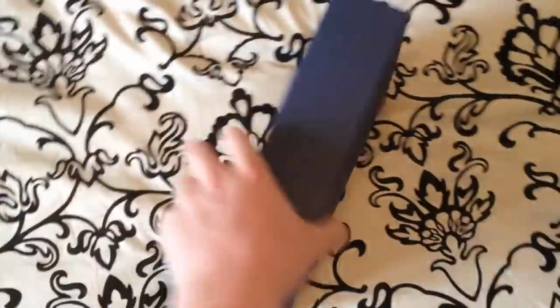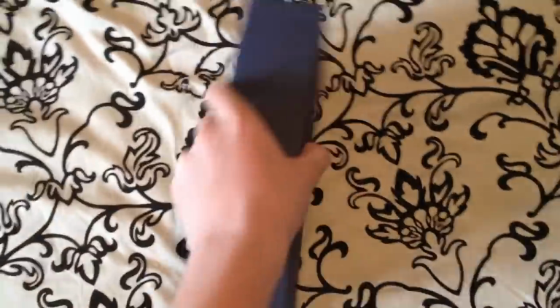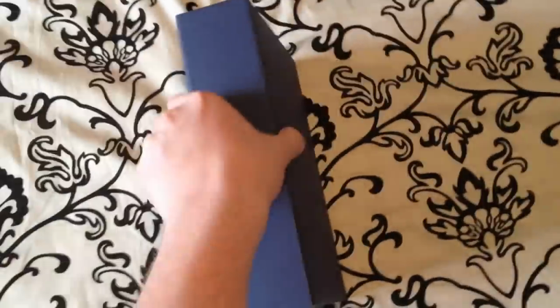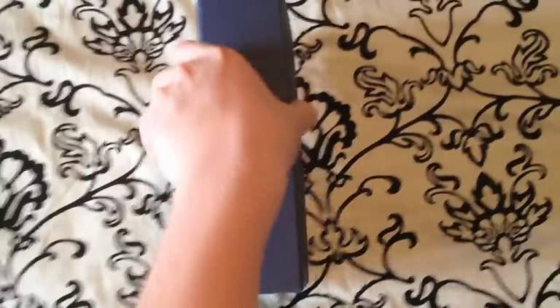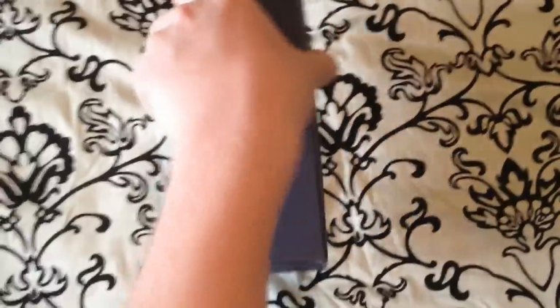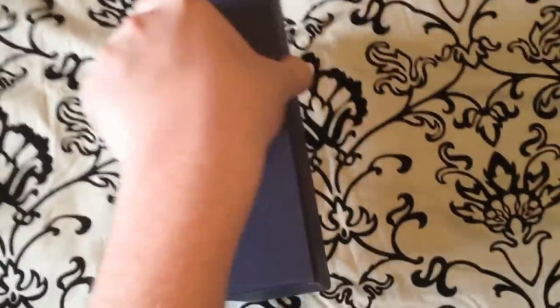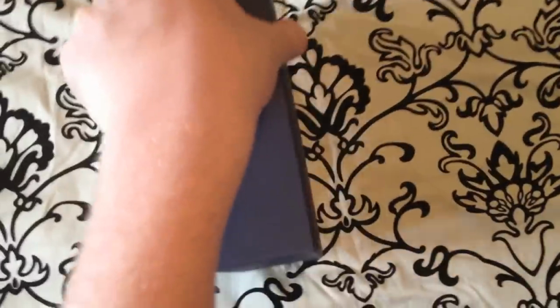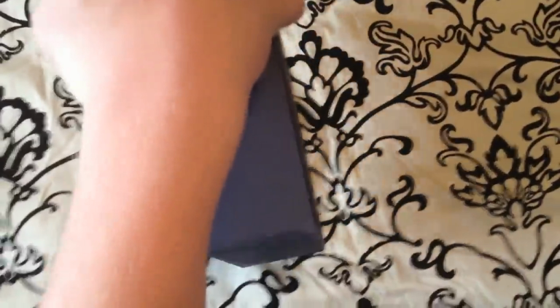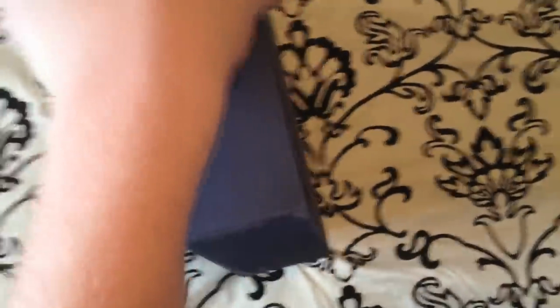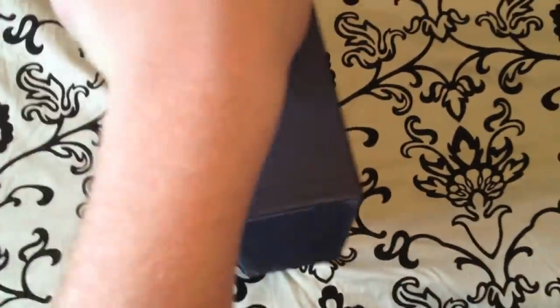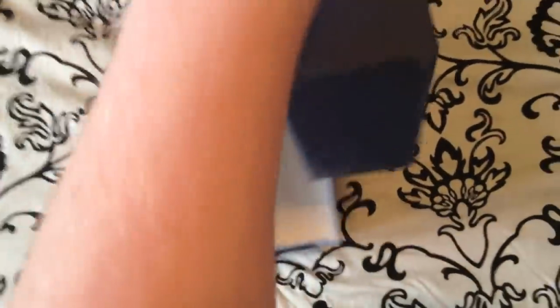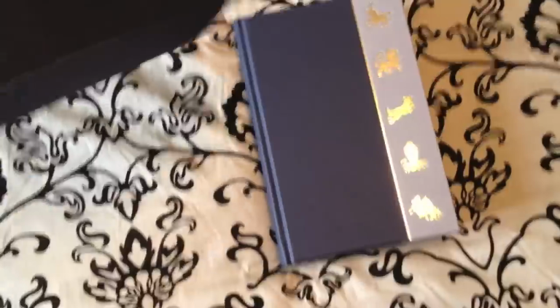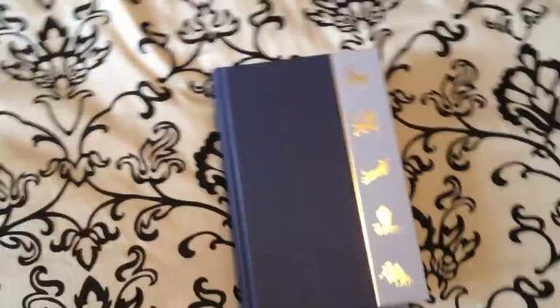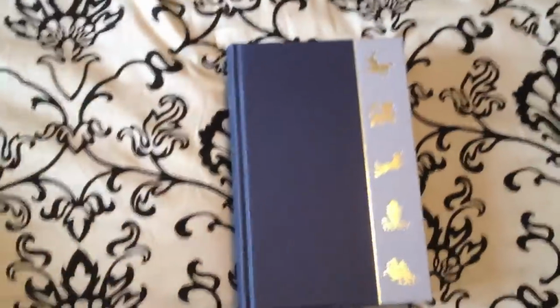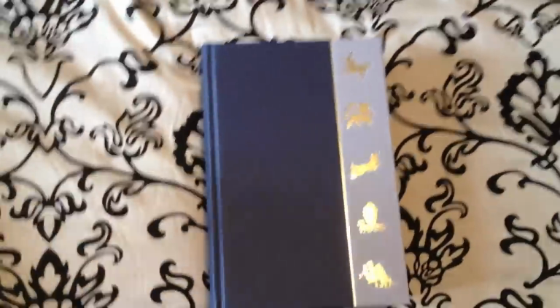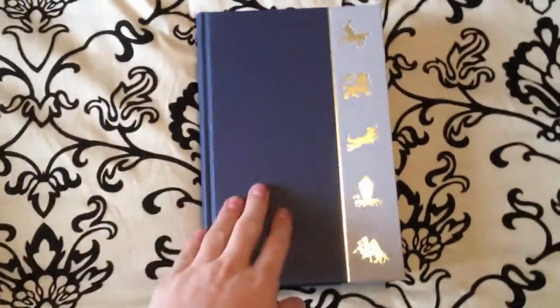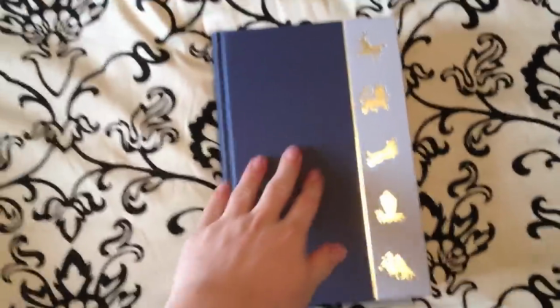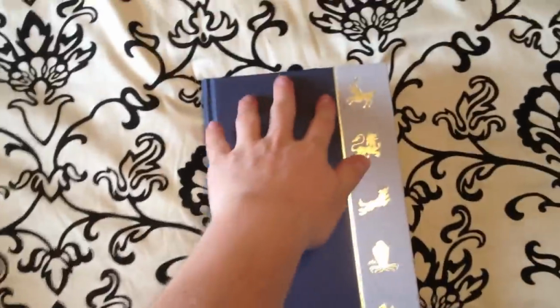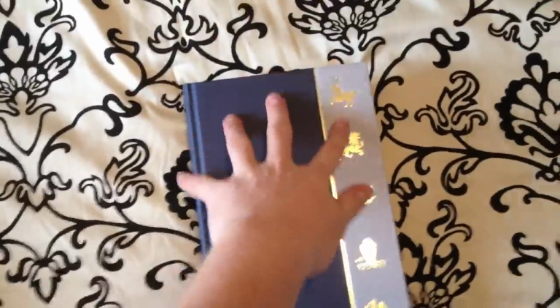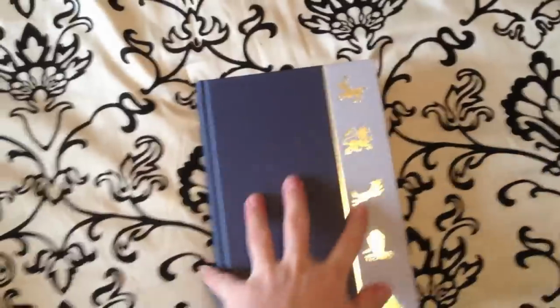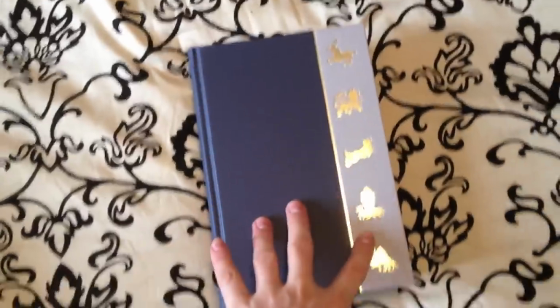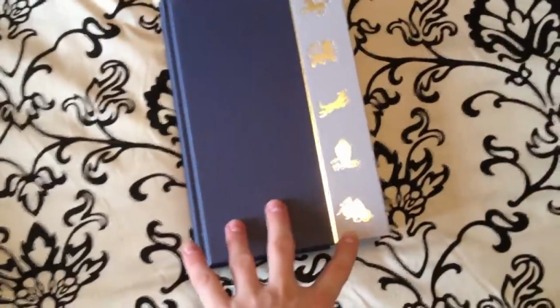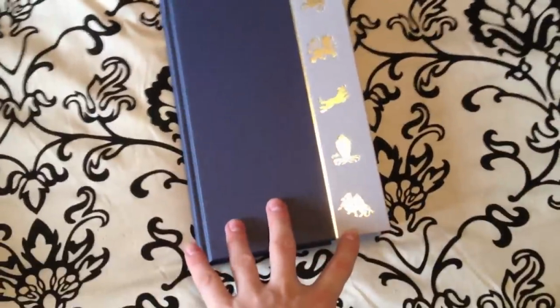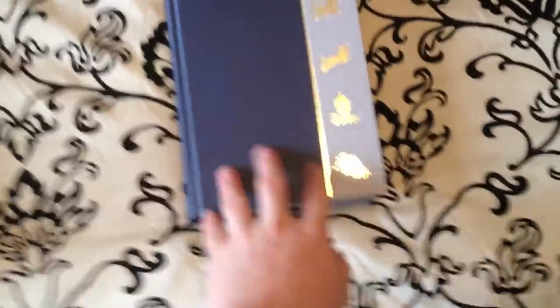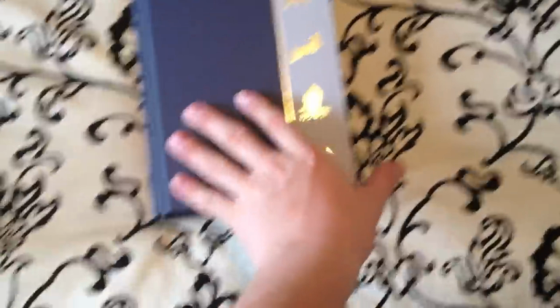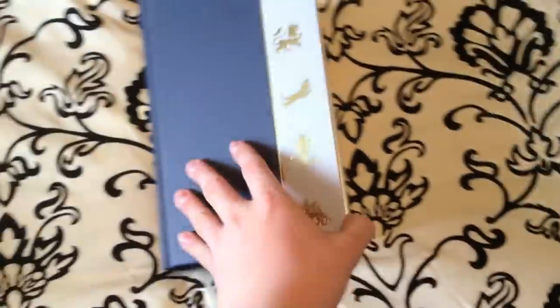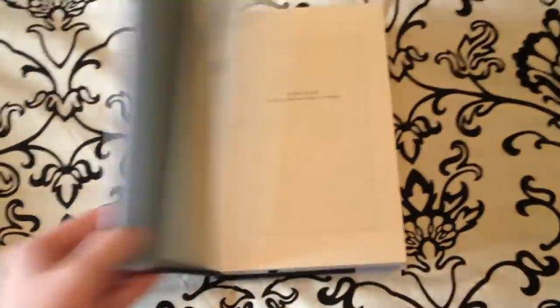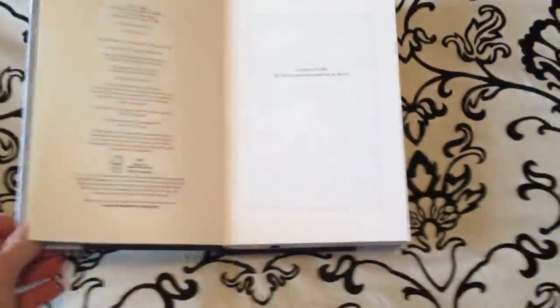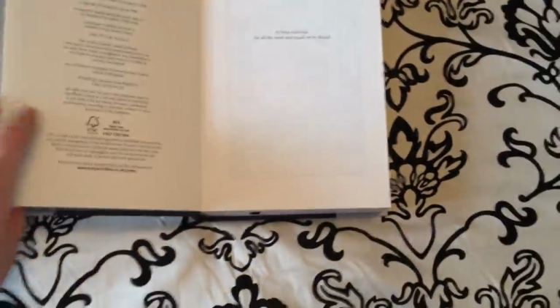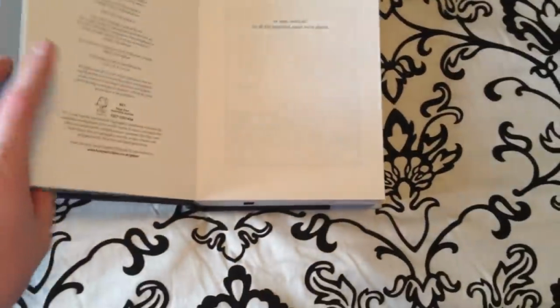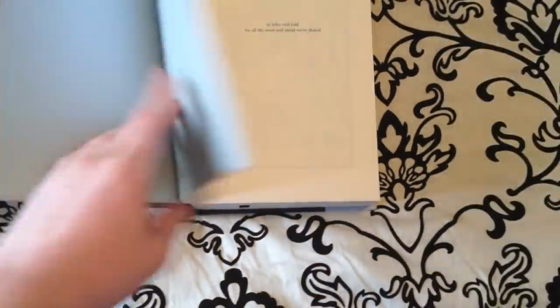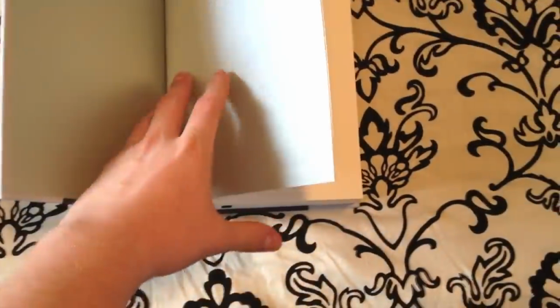You'll see the gold embossing as well as the words. Let's take a look at the inside. The inside is three-quarter bound in this blue material here, and one quarter bound with the gold embossing.